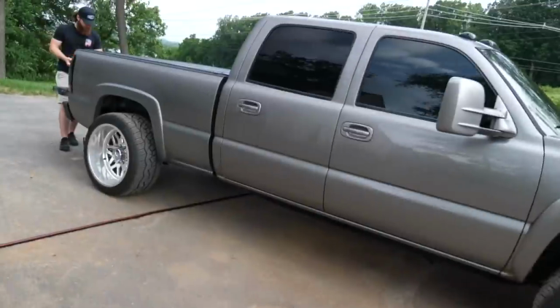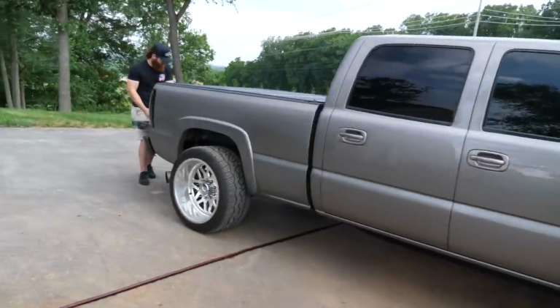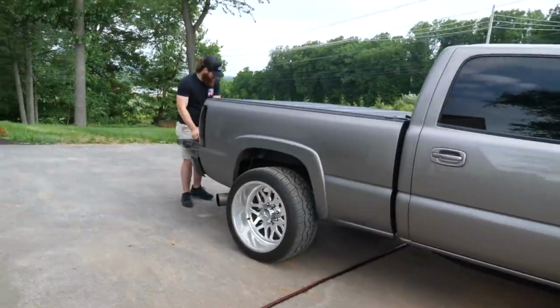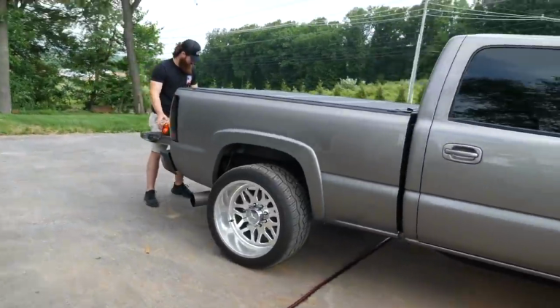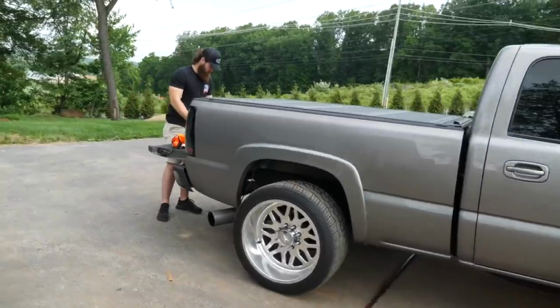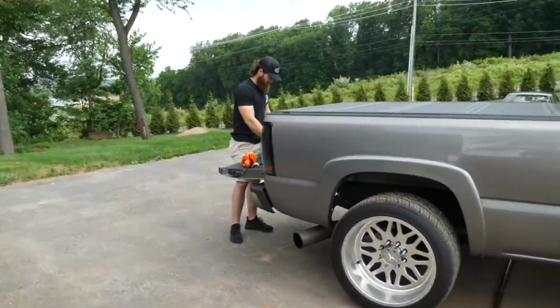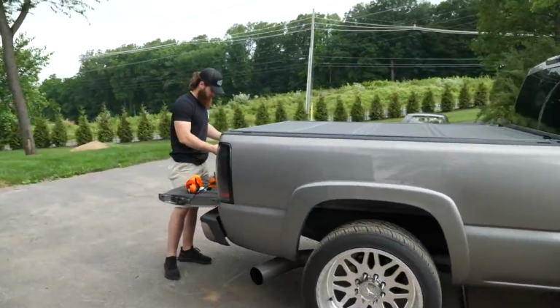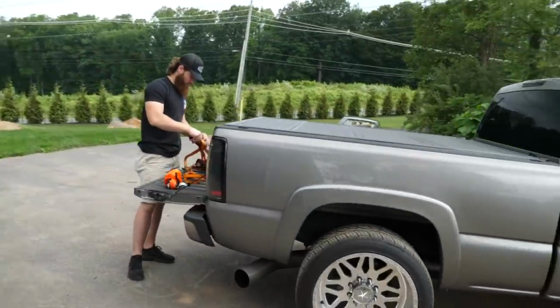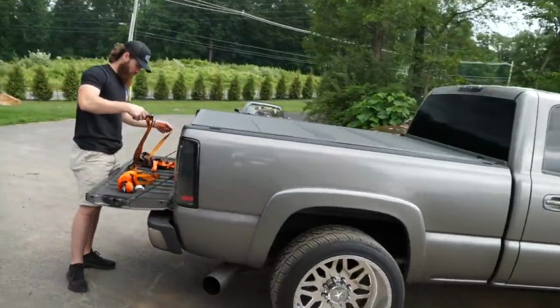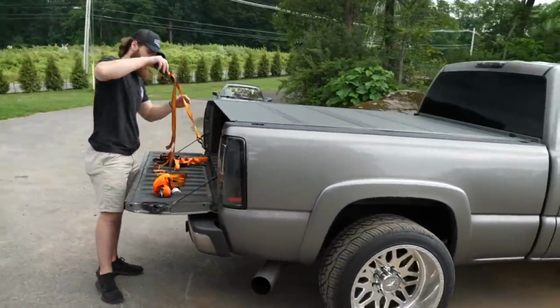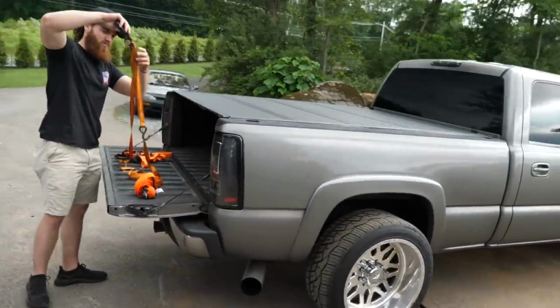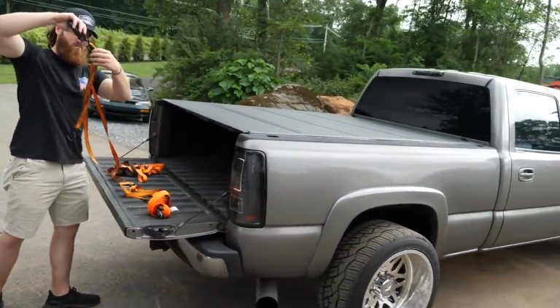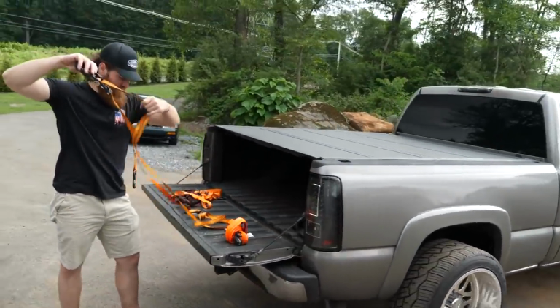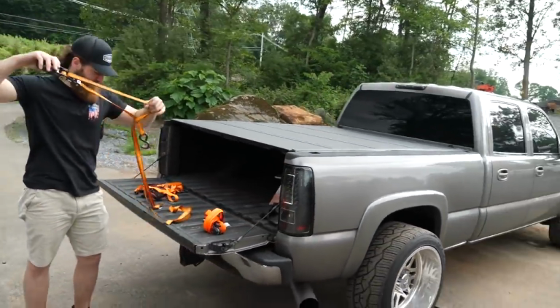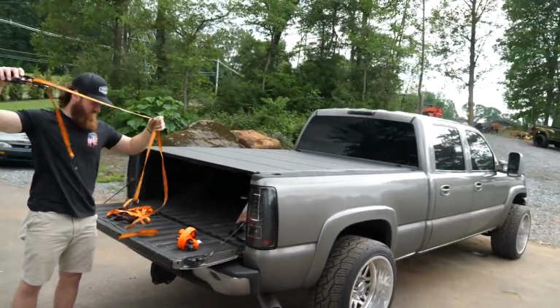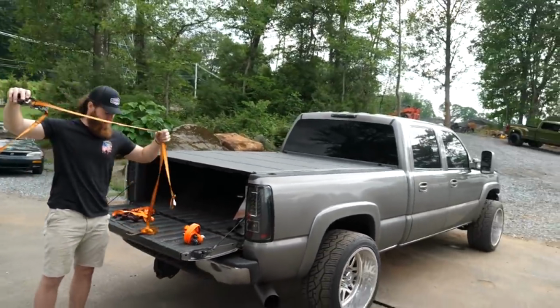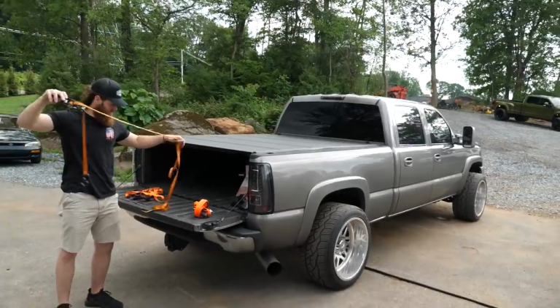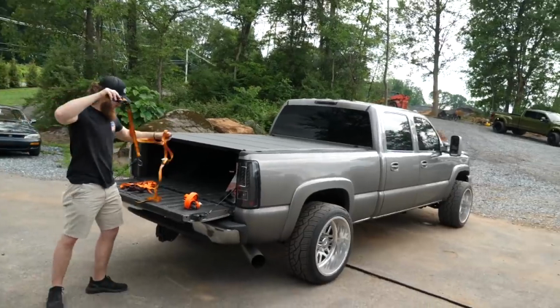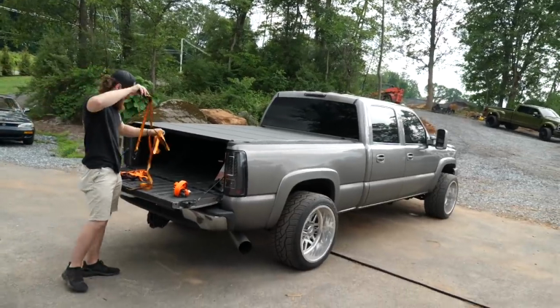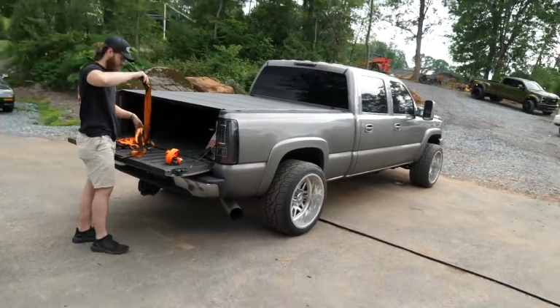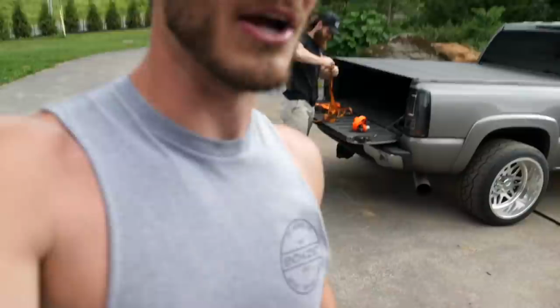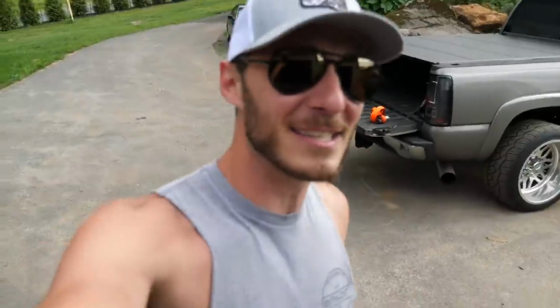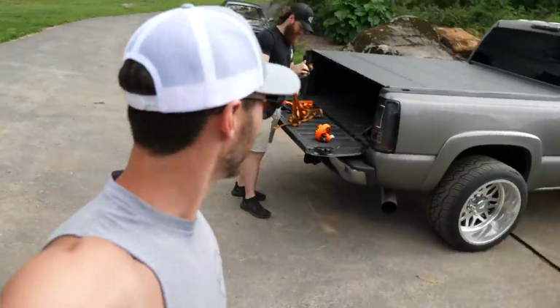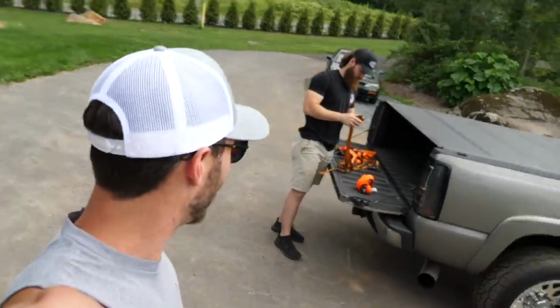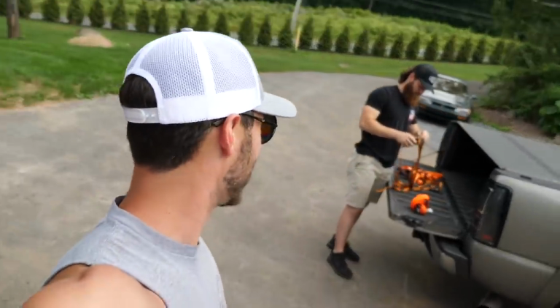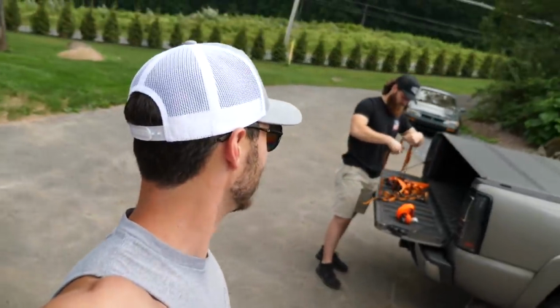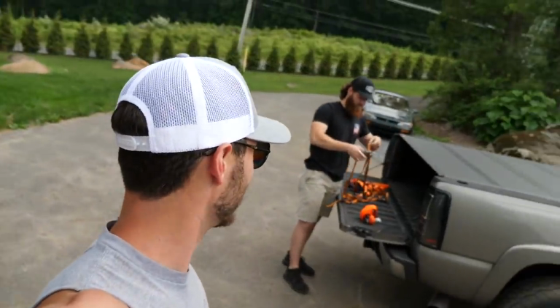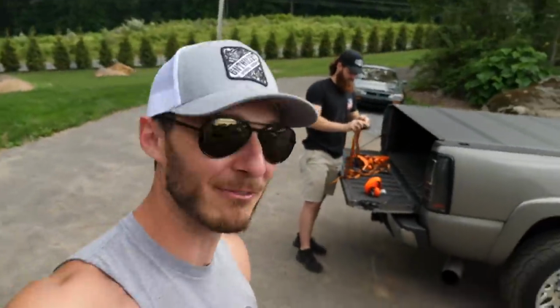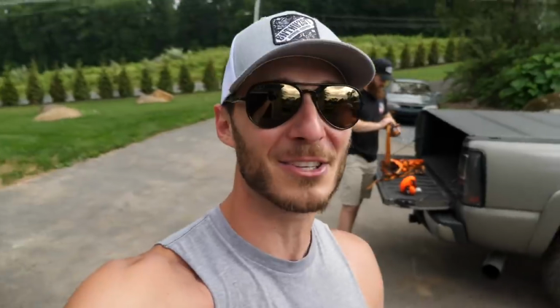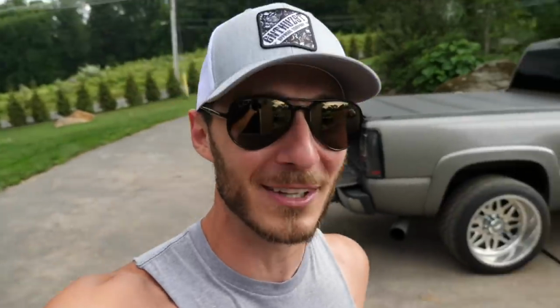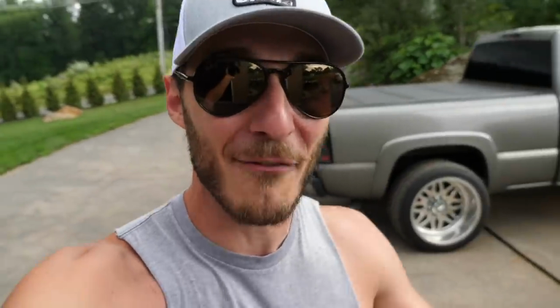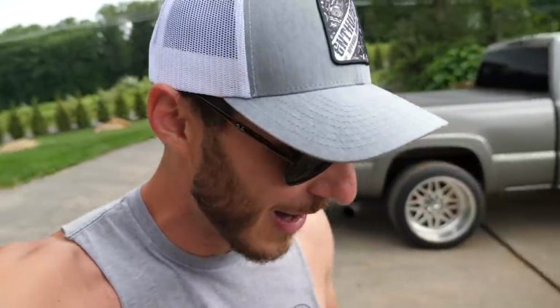Jake's grabbing some straps out of the LBZ. It may or may not be indicative of what we're picking up today, but you guys are going to have to wait to see a little bit later in the video. We are going to visit some of our friends down in Maryland. I've been very much looking forward to this day for a long, long time, and I cannot wait to reveal to you guys what it is that we're picking up.